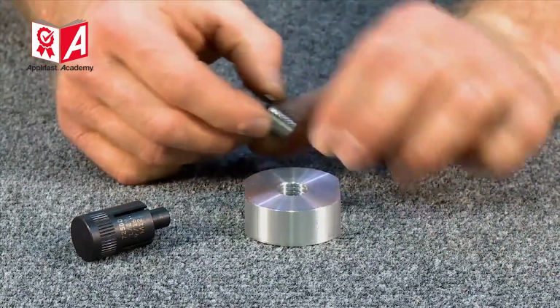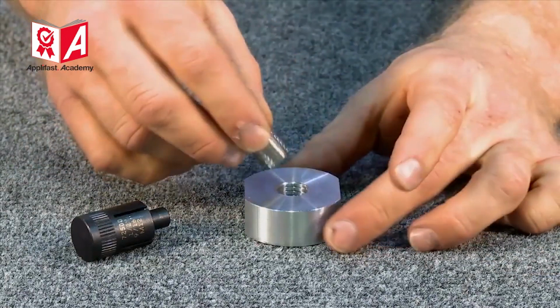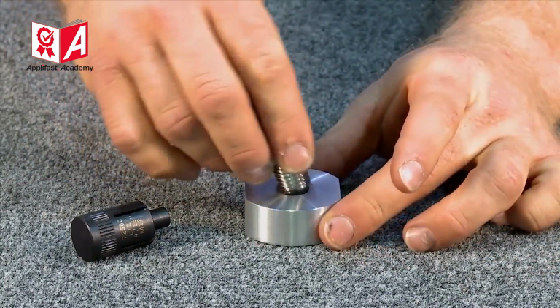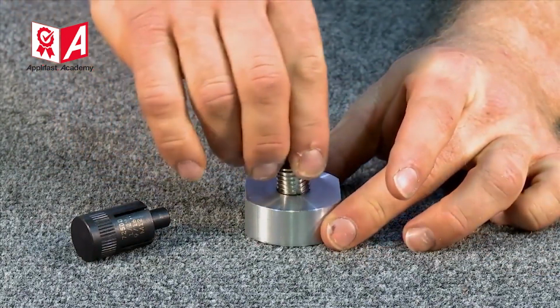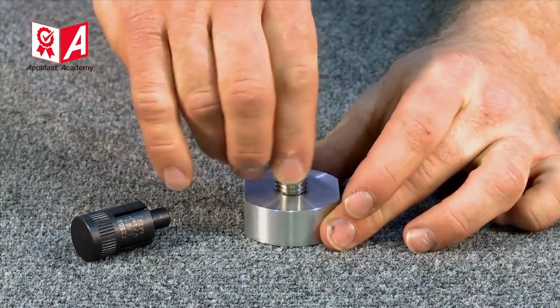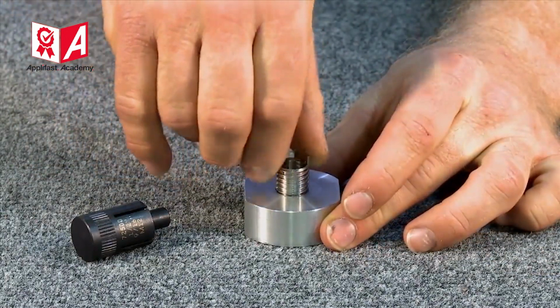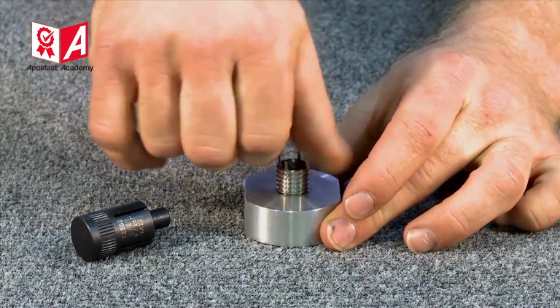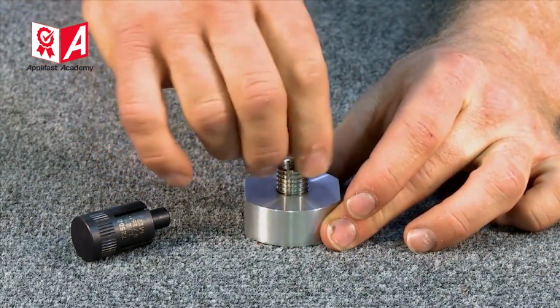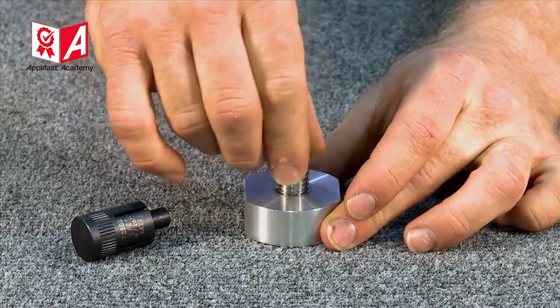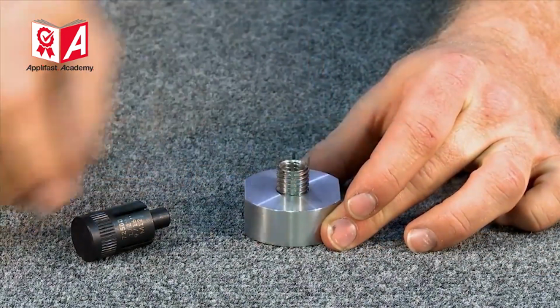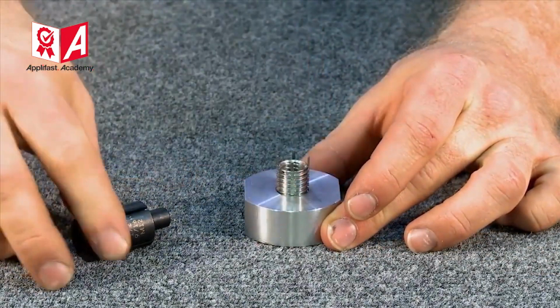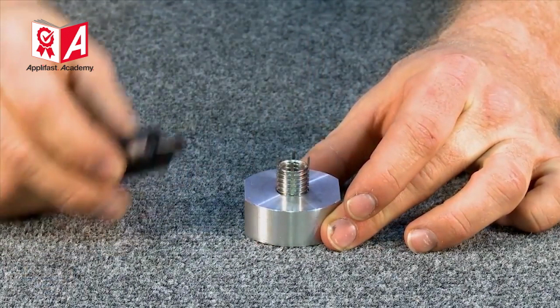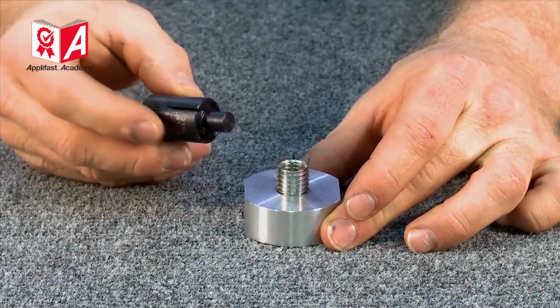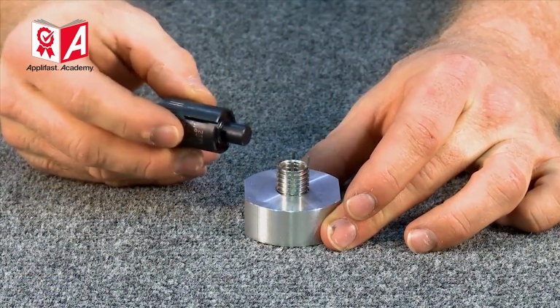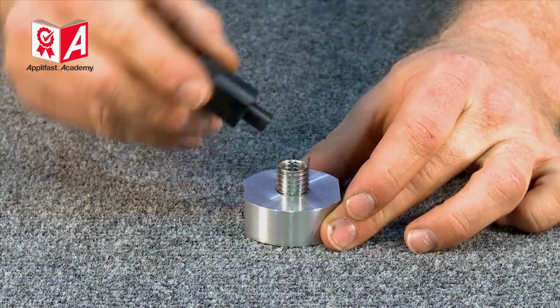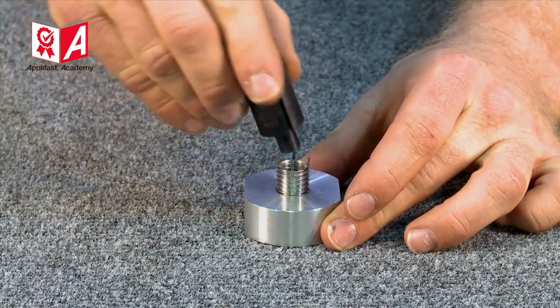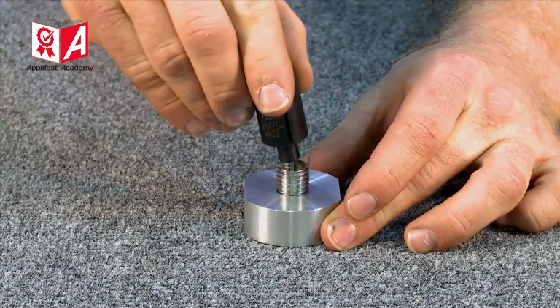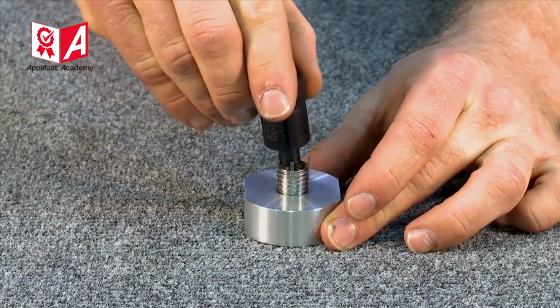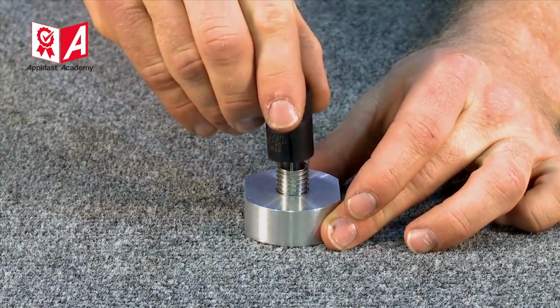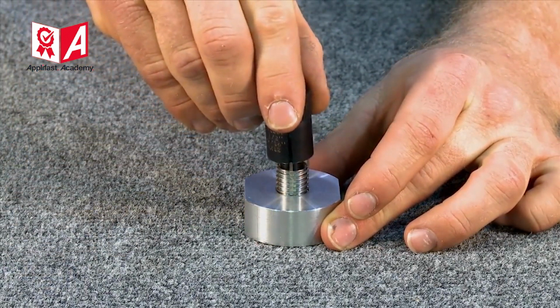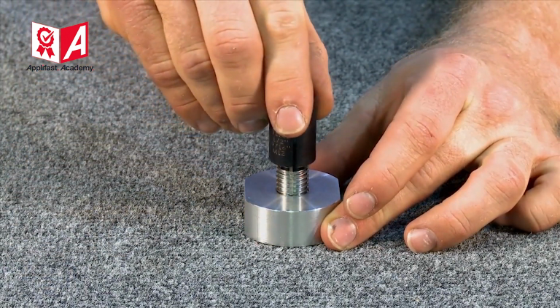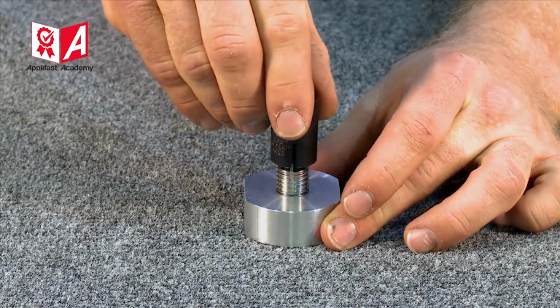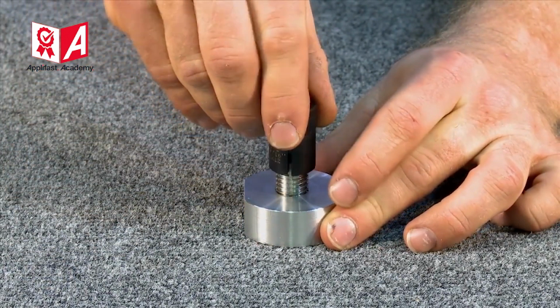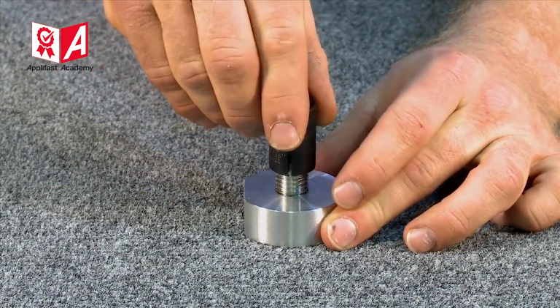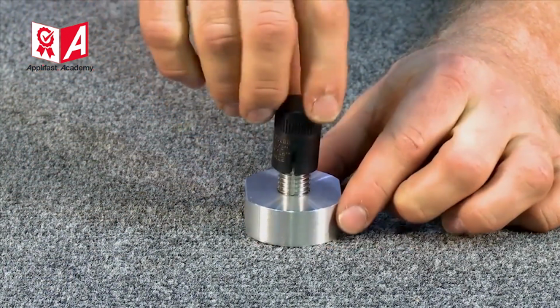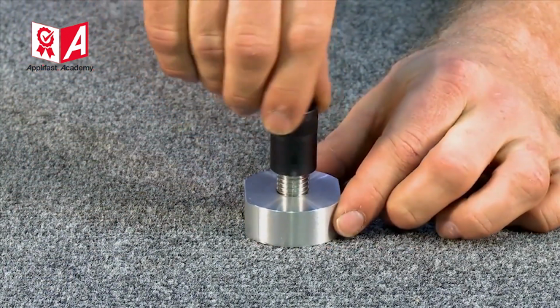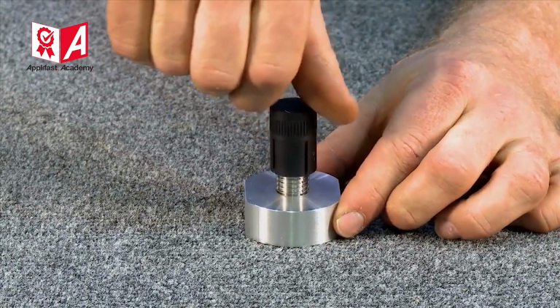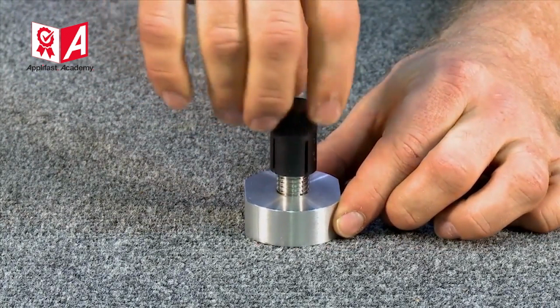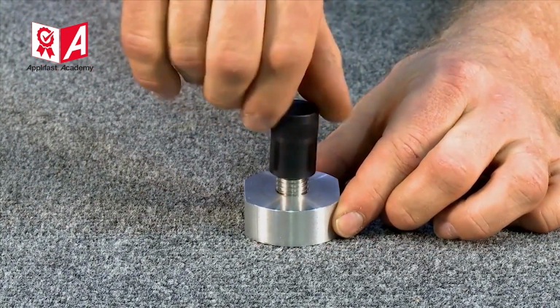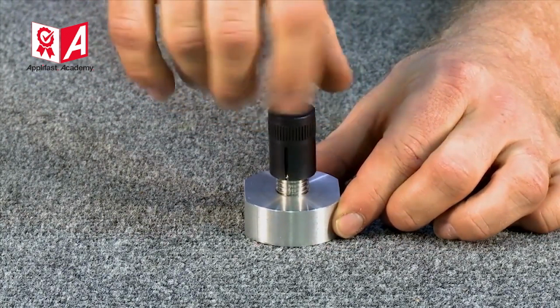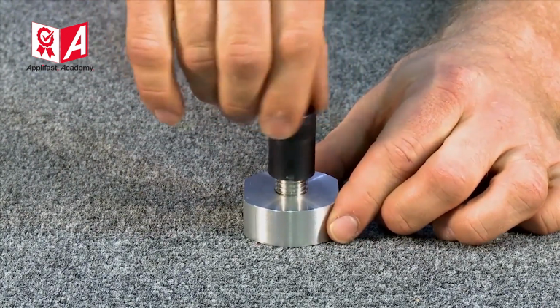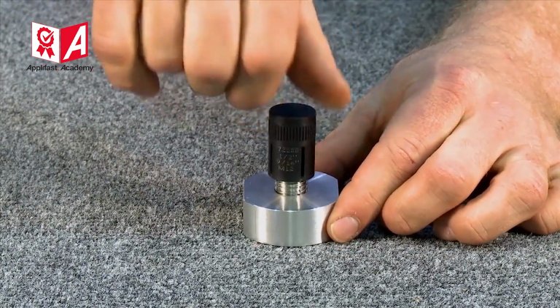Now begin twisting the KeyCert thread repair insert by hand. At this point, use the installation tool to continue threading it down until it sits slightly below the surface.